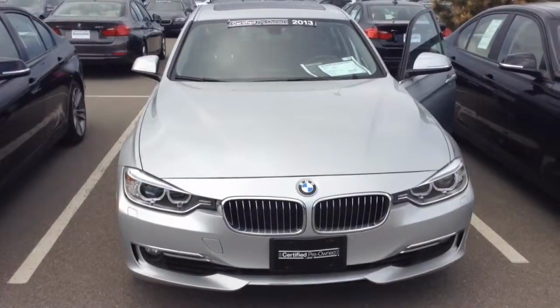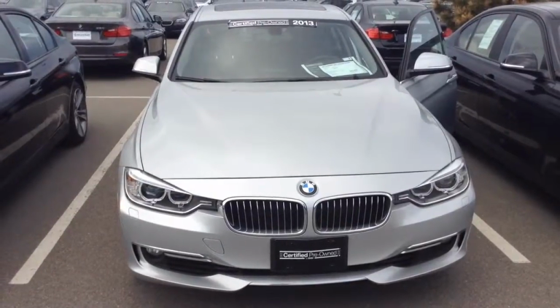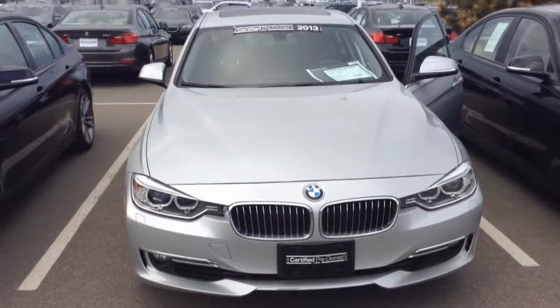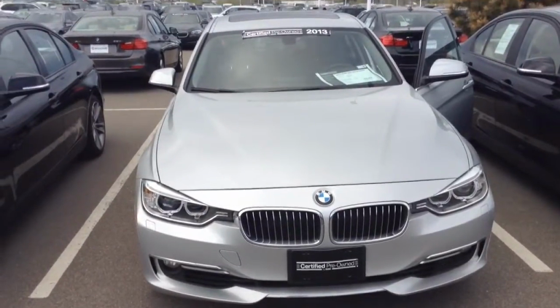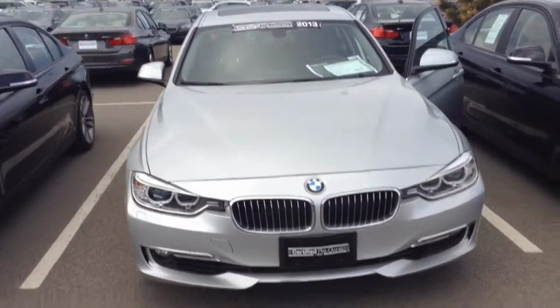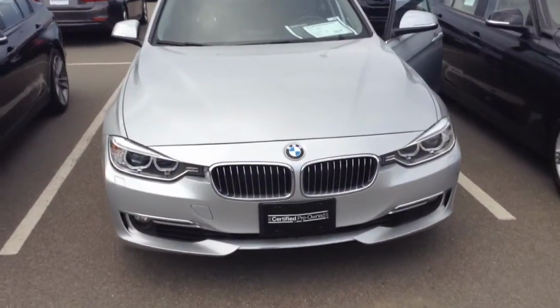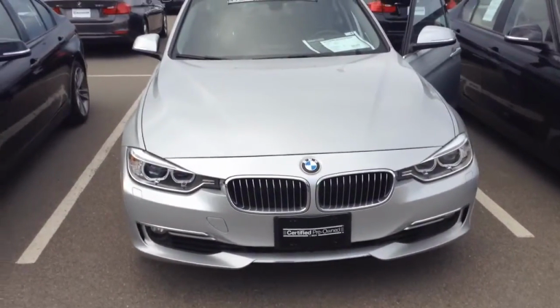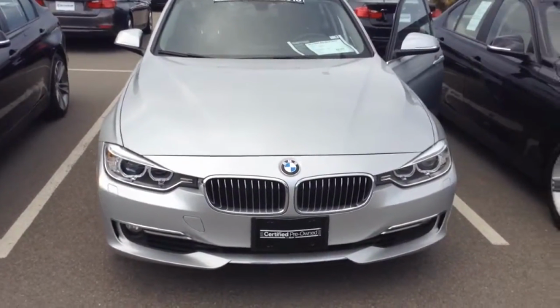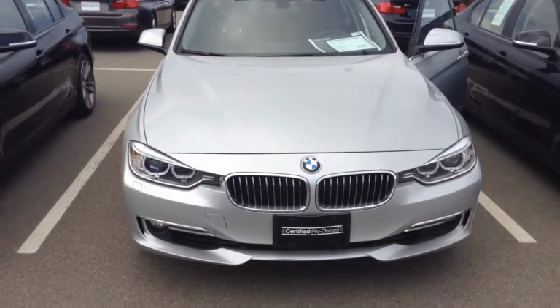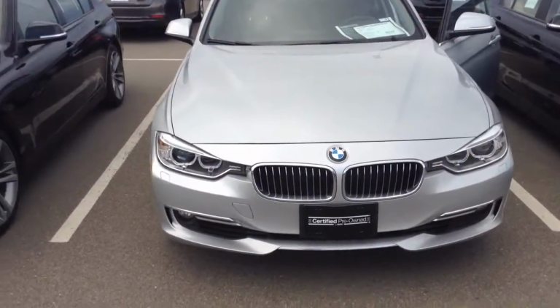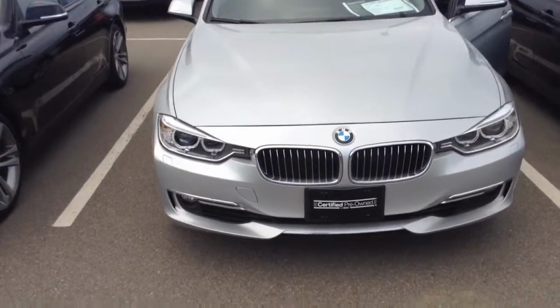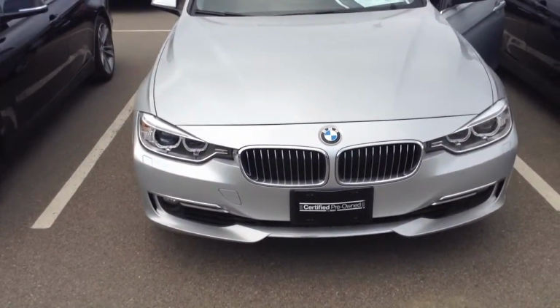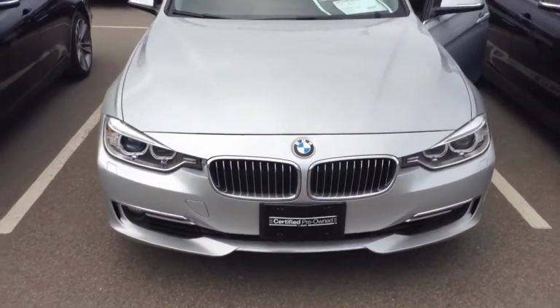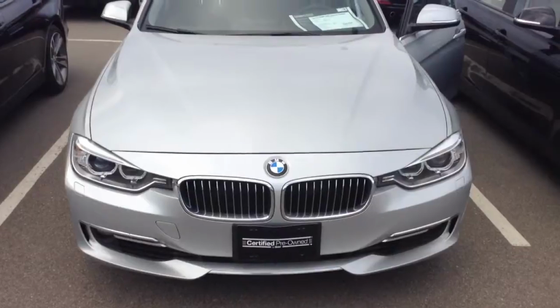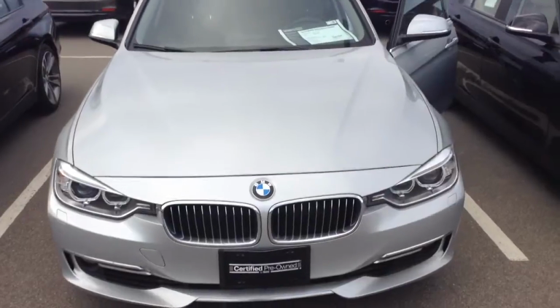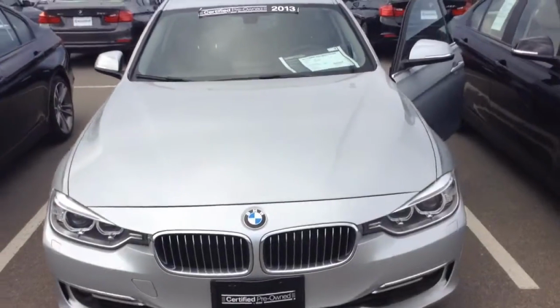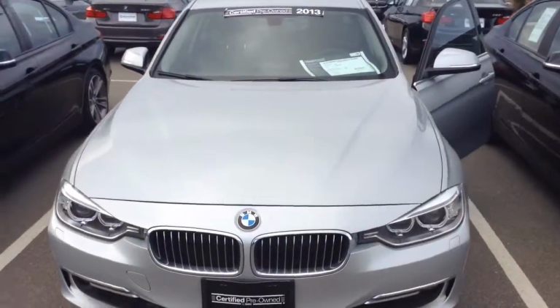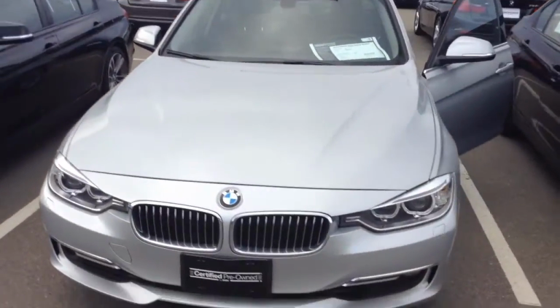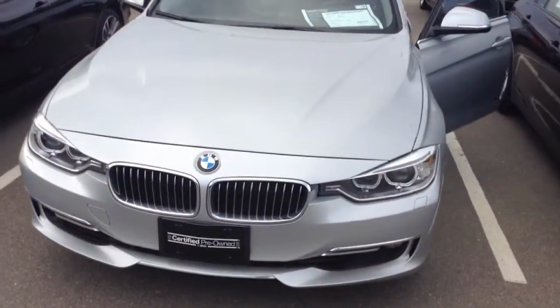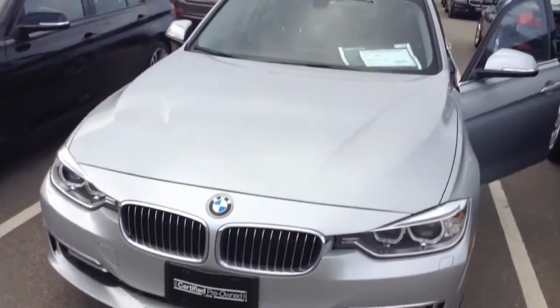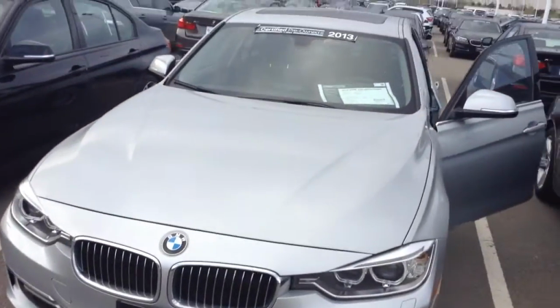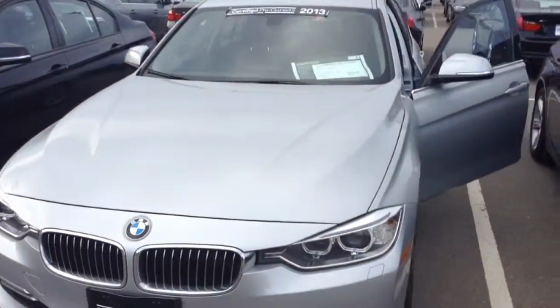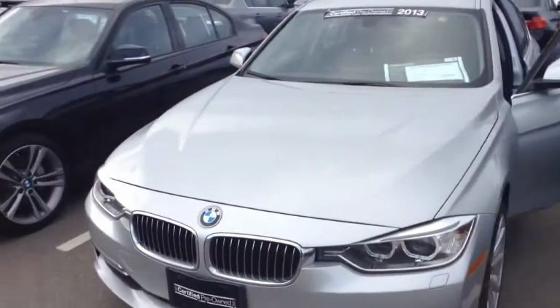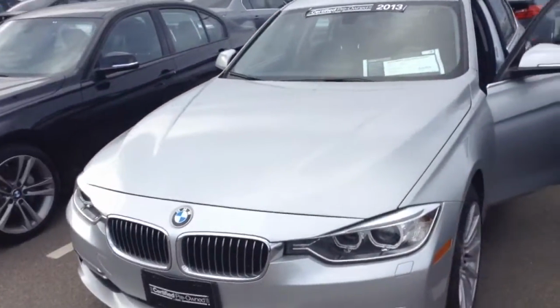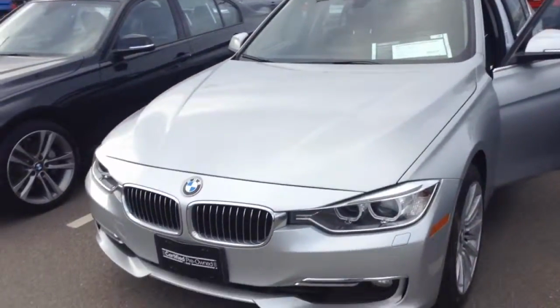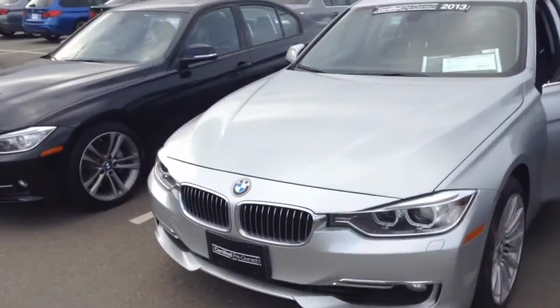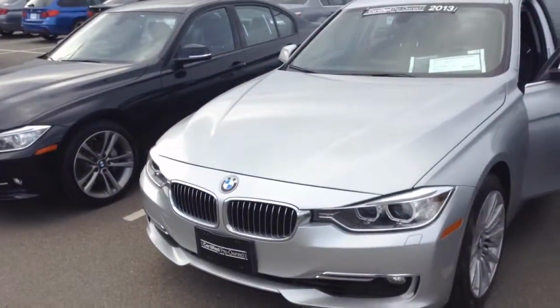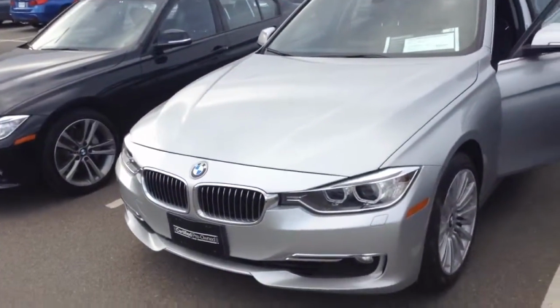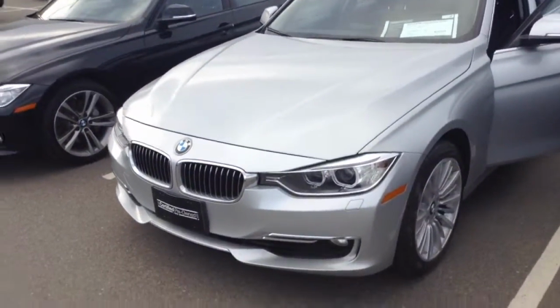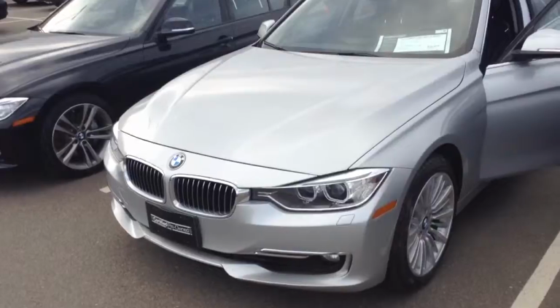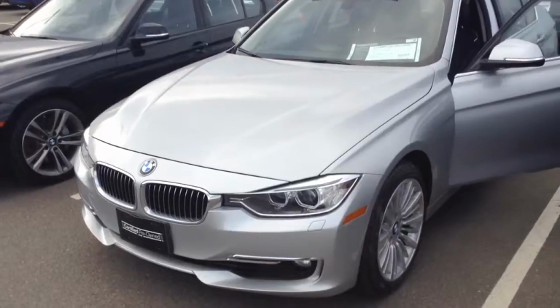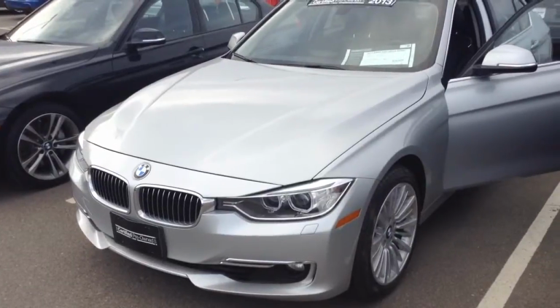Hey, good afternoon Scott. This is Josh Tuttle with Shop BMW at Highlands Ranch, responding to your internet inquiry in regards to this vehicle.